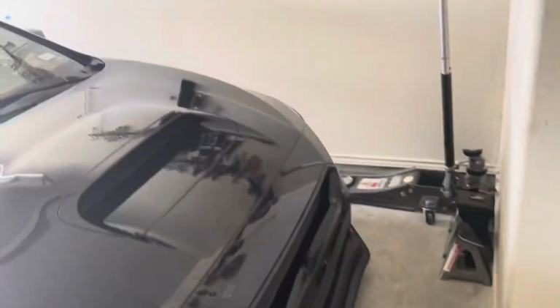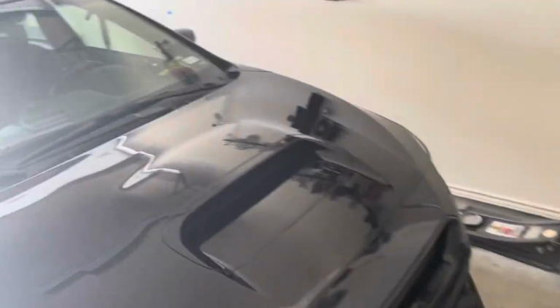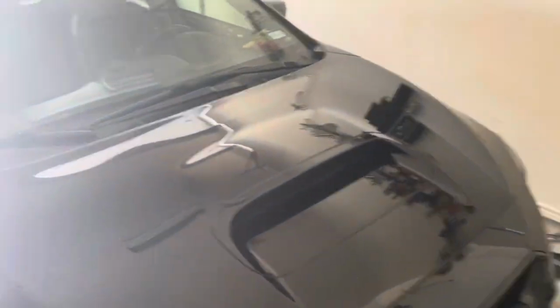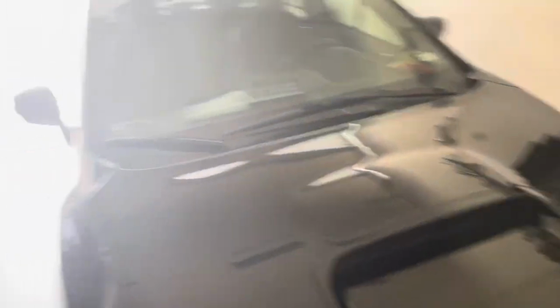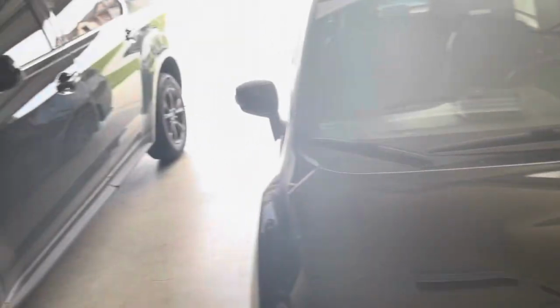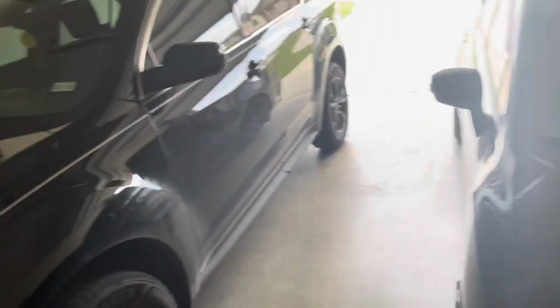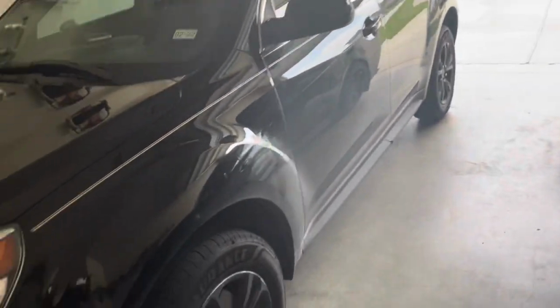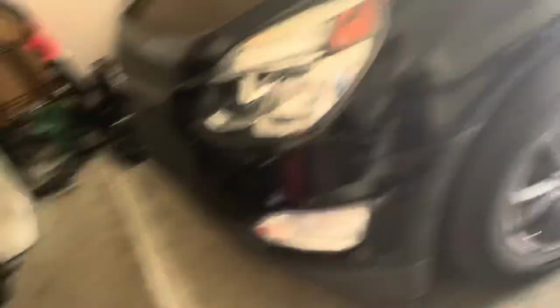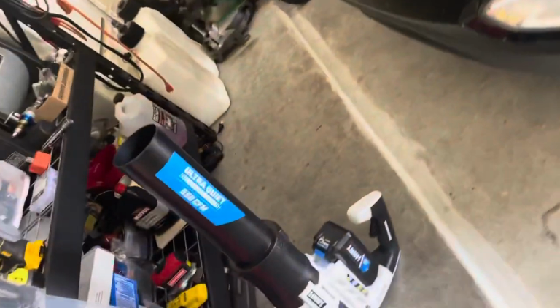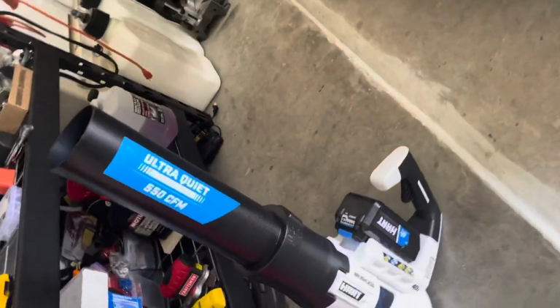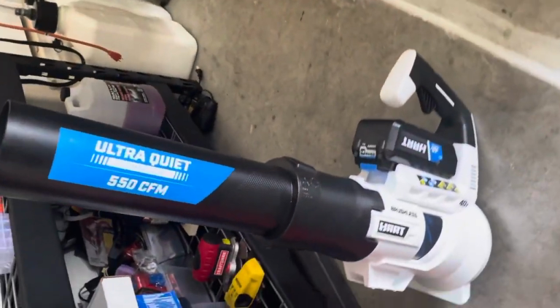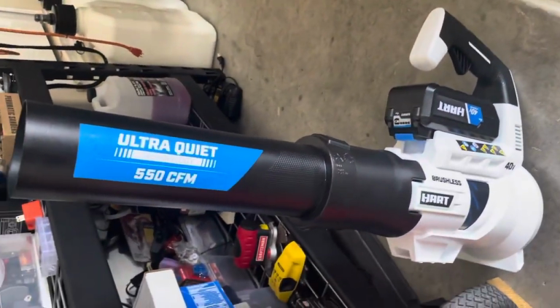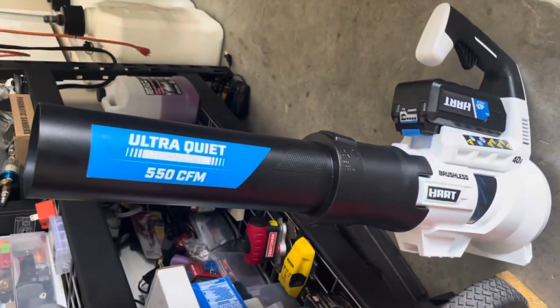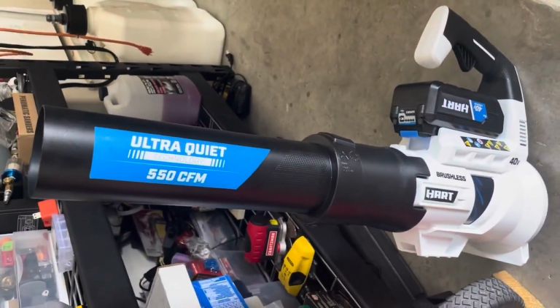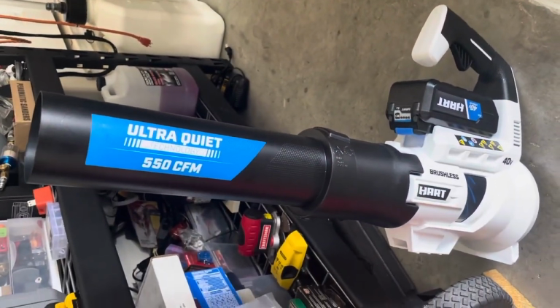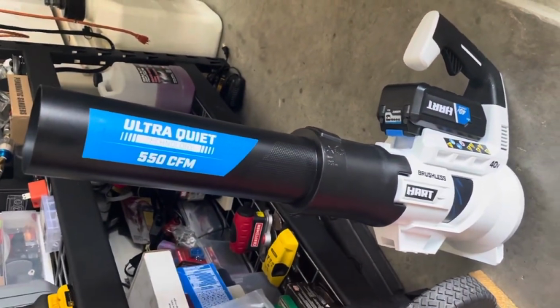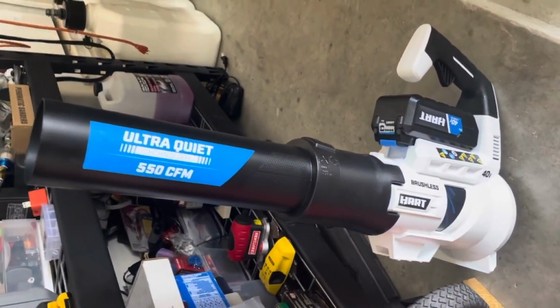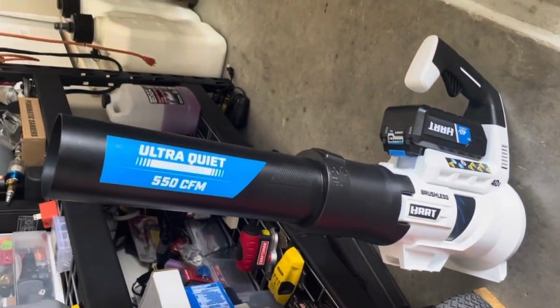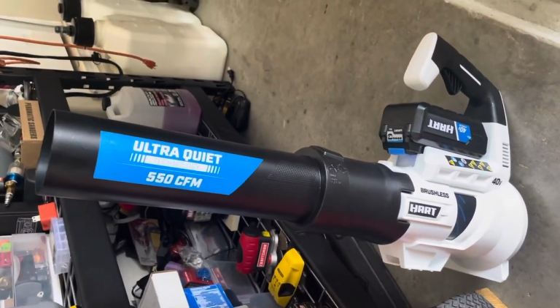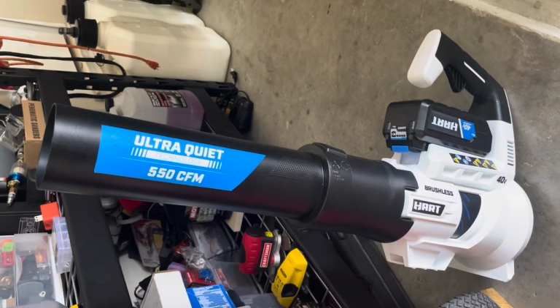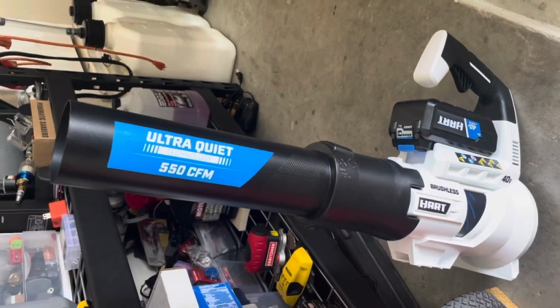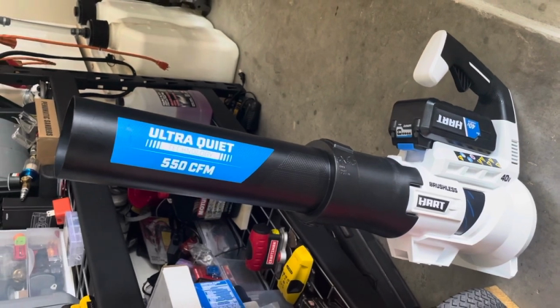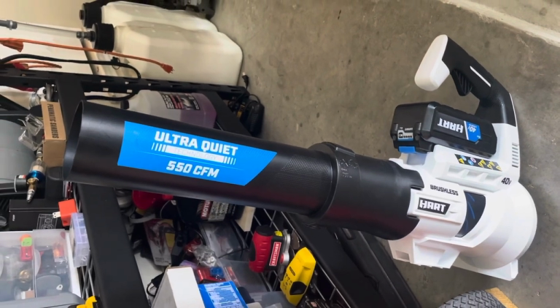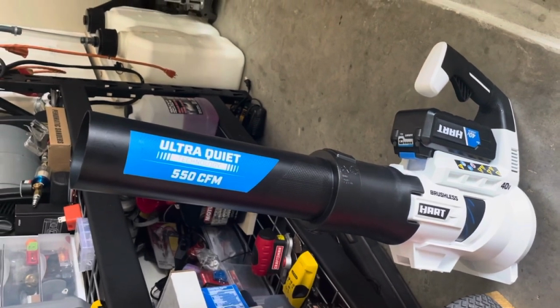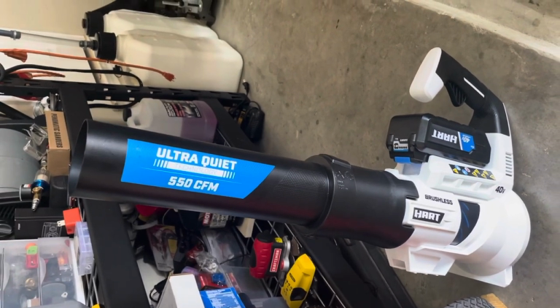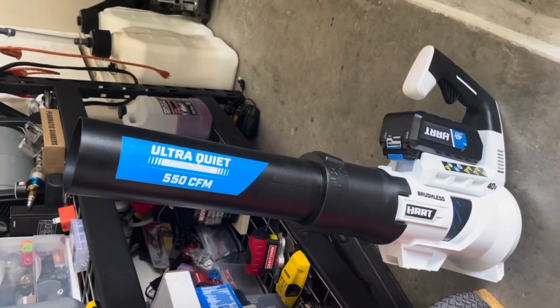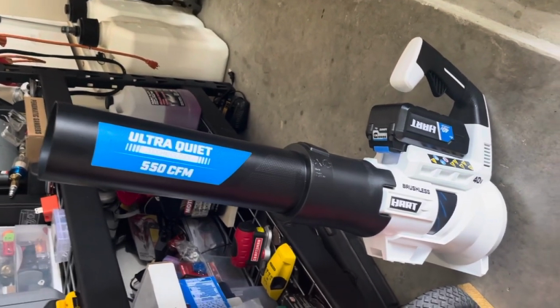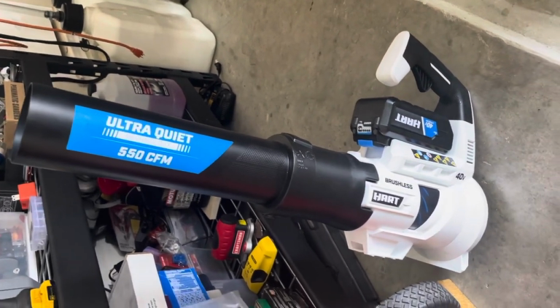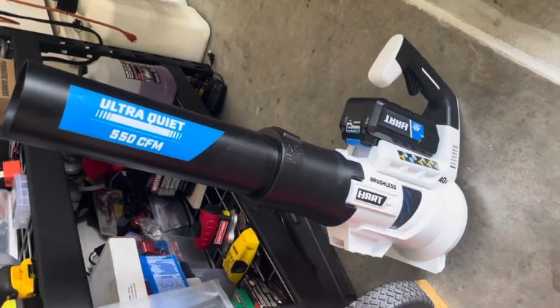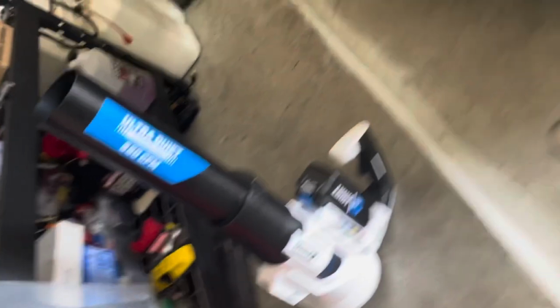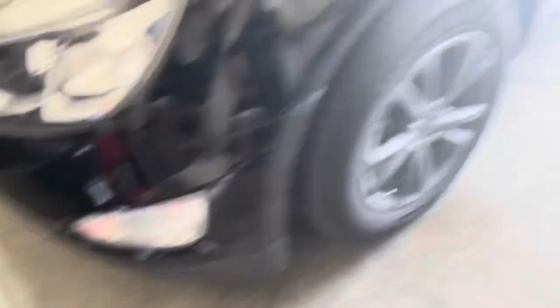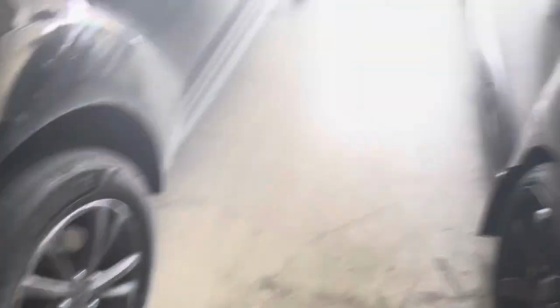I just wanted to show a quick video on the Walmart blower. This one's the 40 volt — they sell a 20 volt that's much cheaper, but this one is the 40 volt, the highest one they got. And that's pretty much it. Thank you guys for watching.